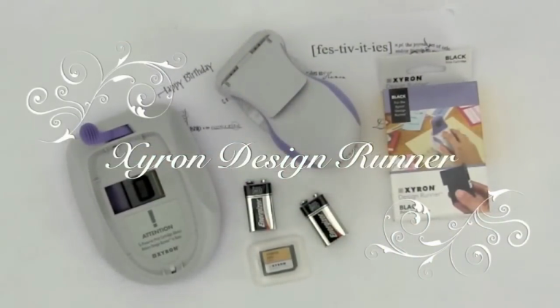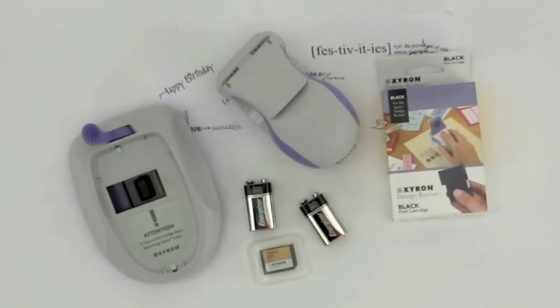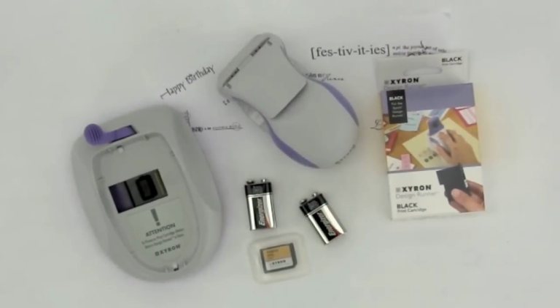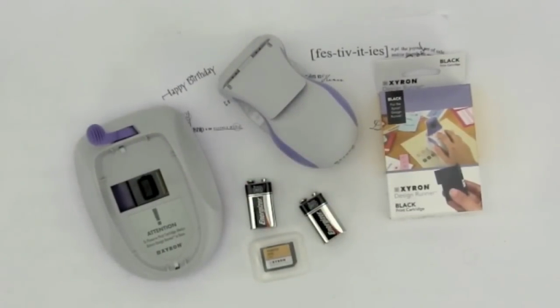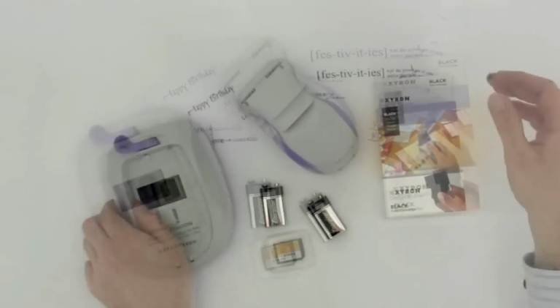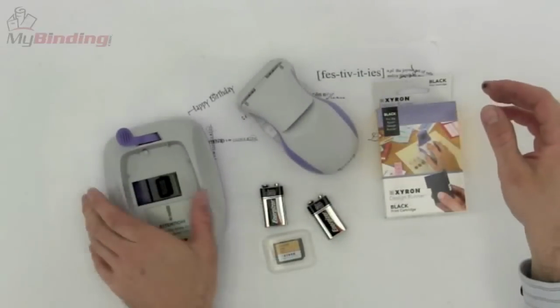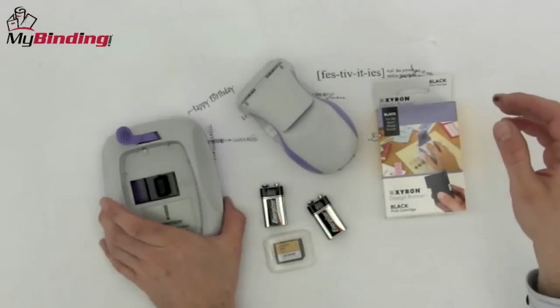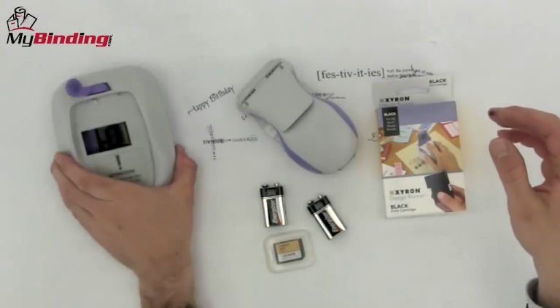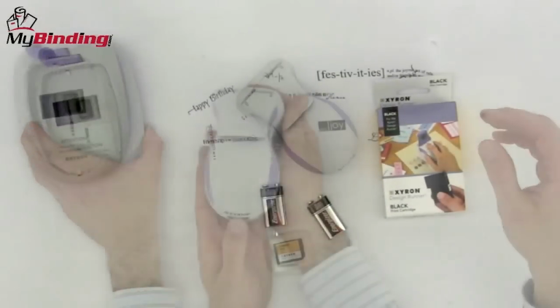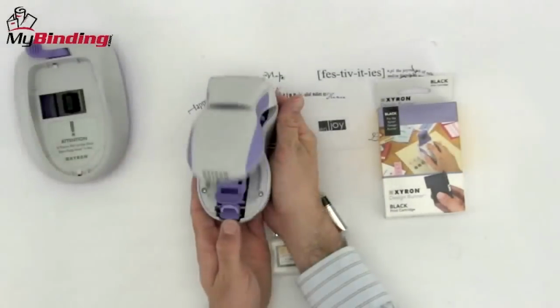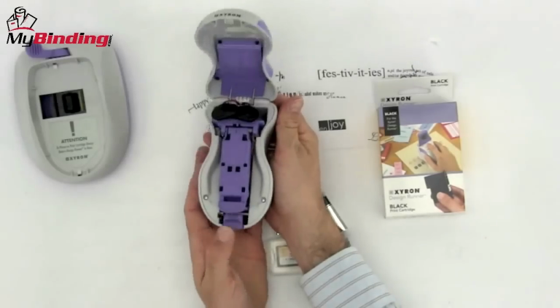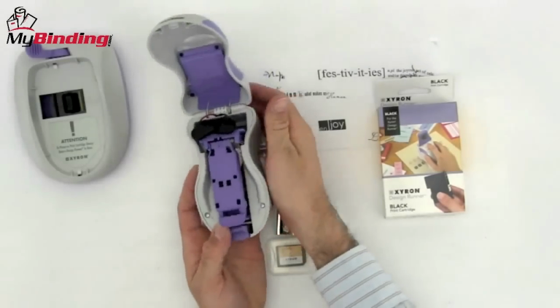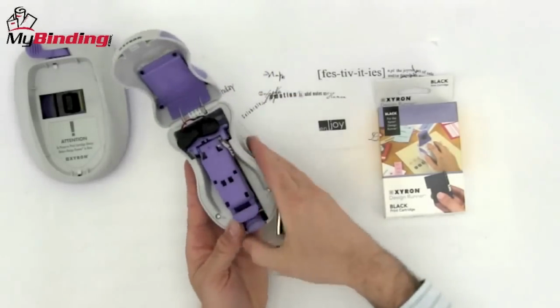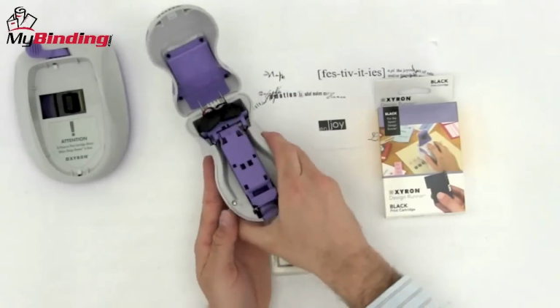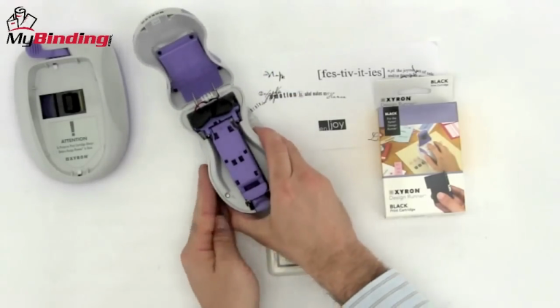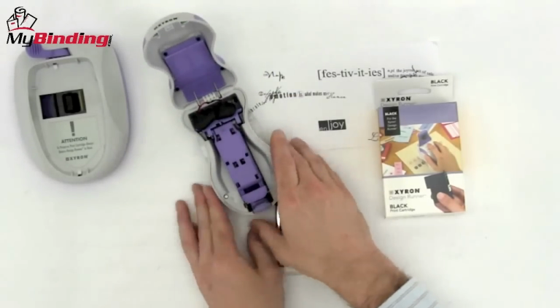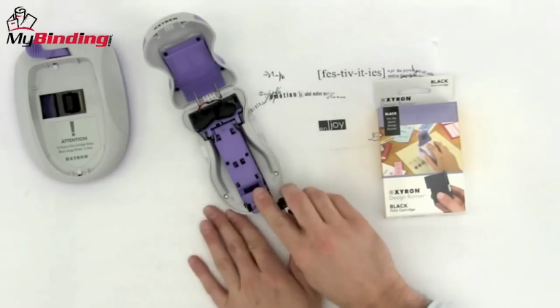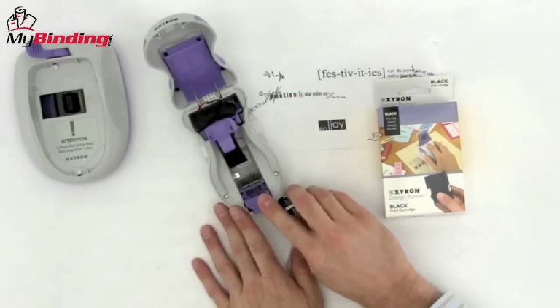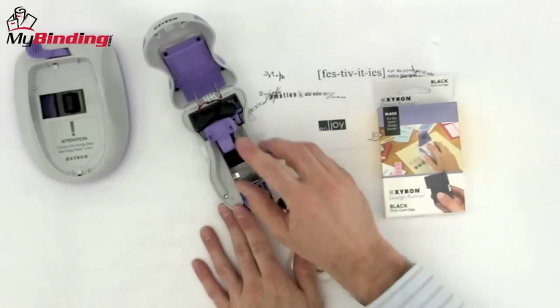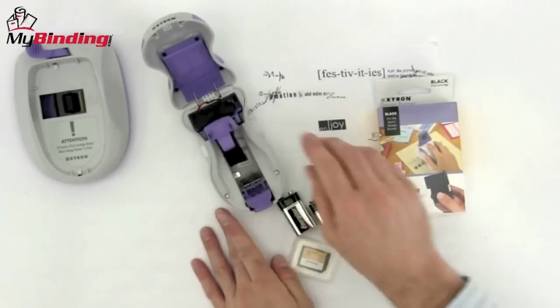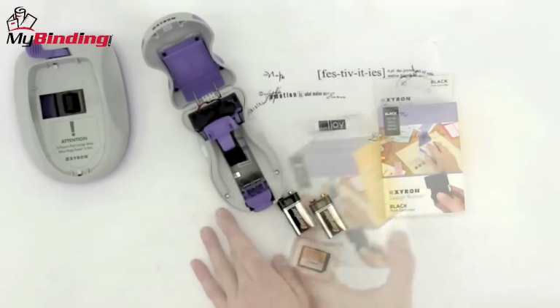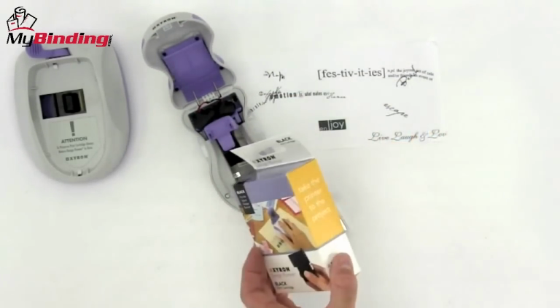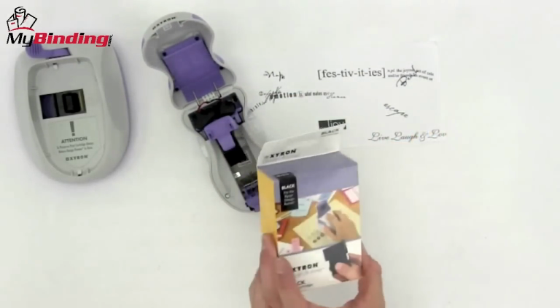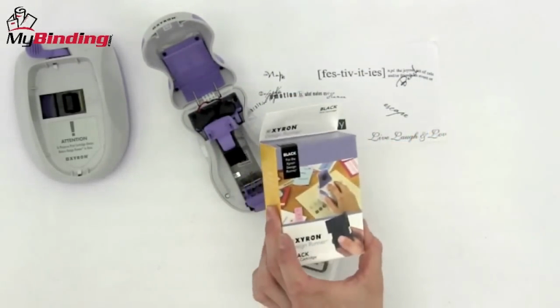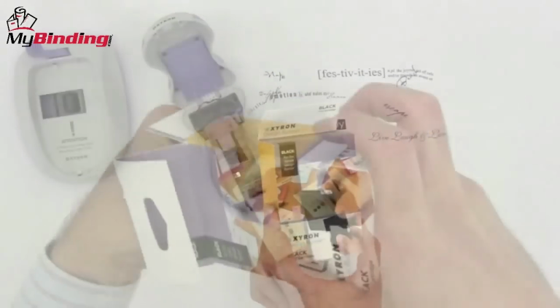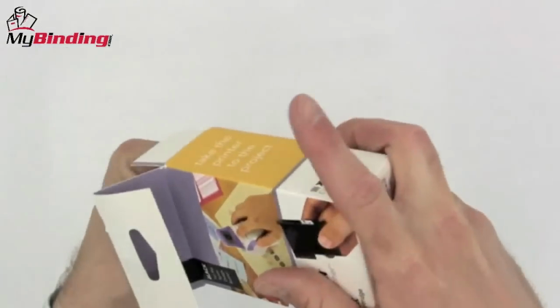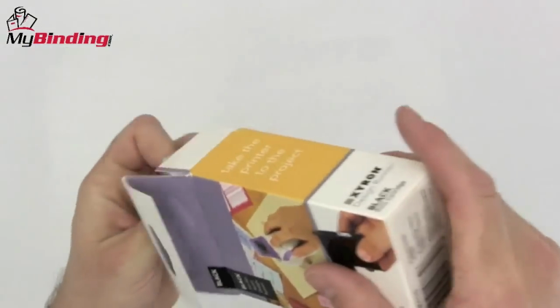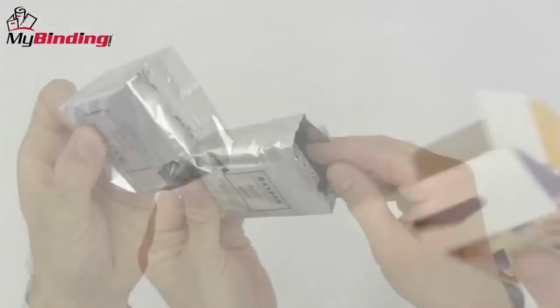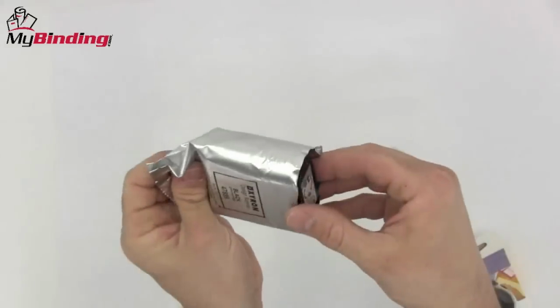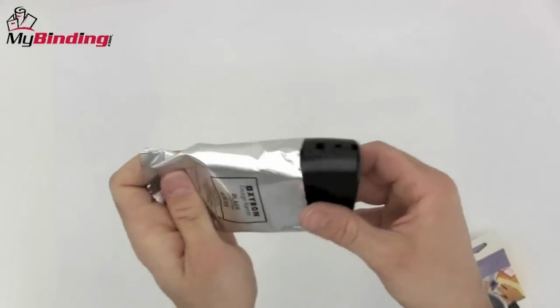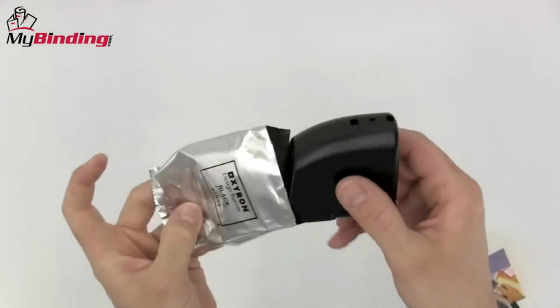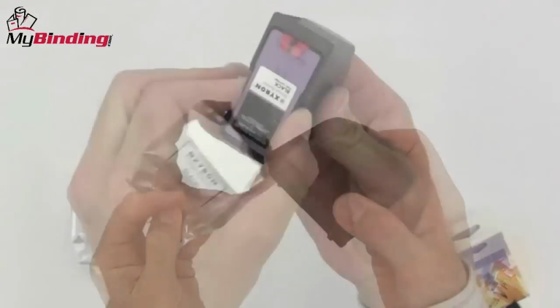Now you can take the printer to the project. Everything is in the box that you need to get started: the dock, the printer itself, an ink cartridge — easily exchangeable and with multiple color options.